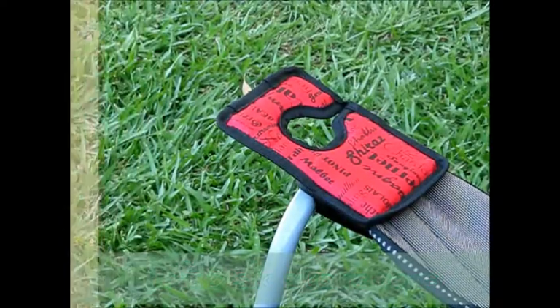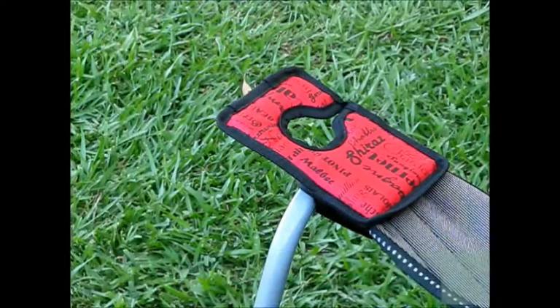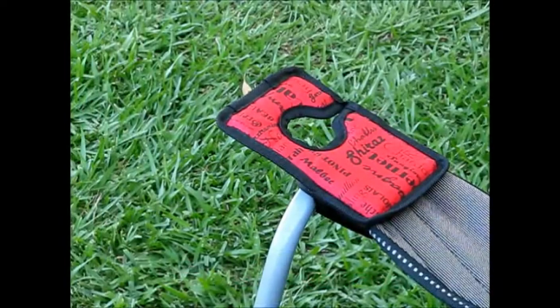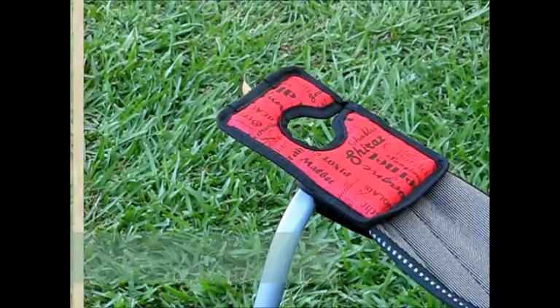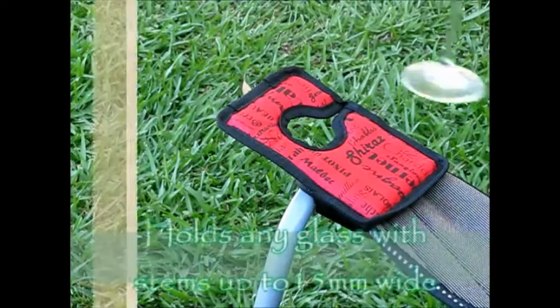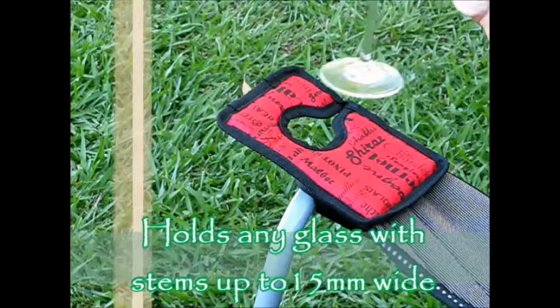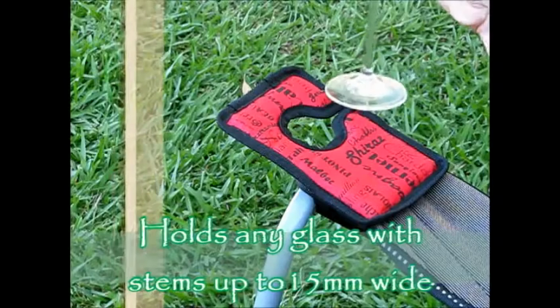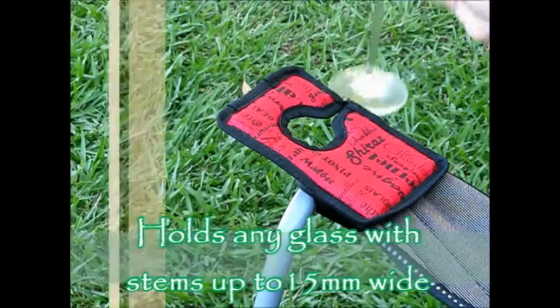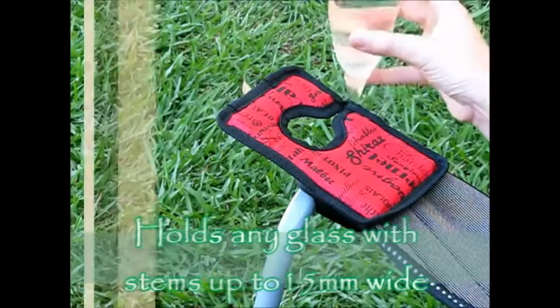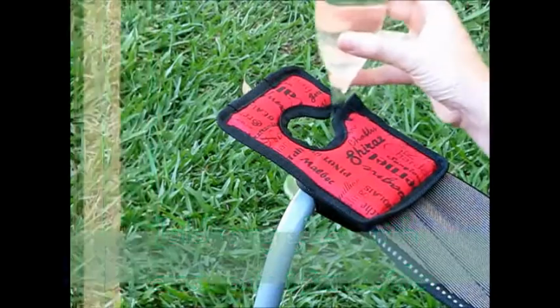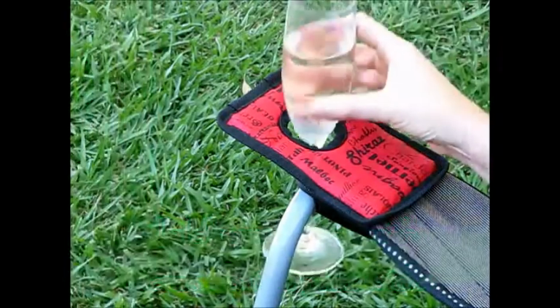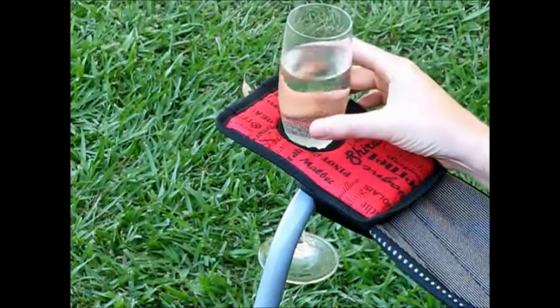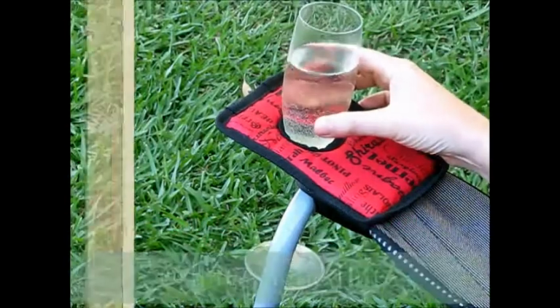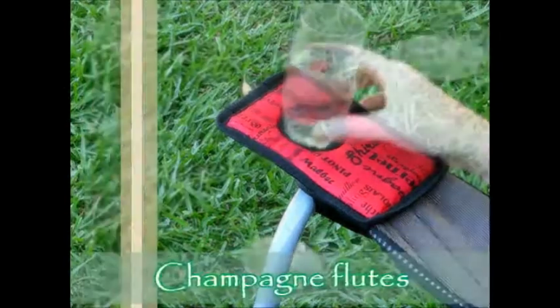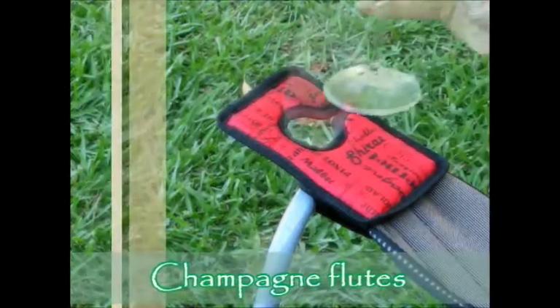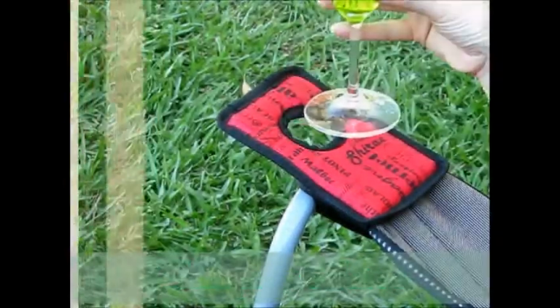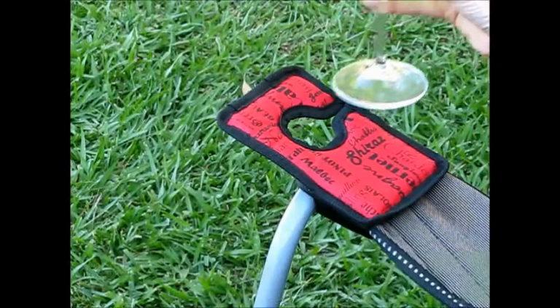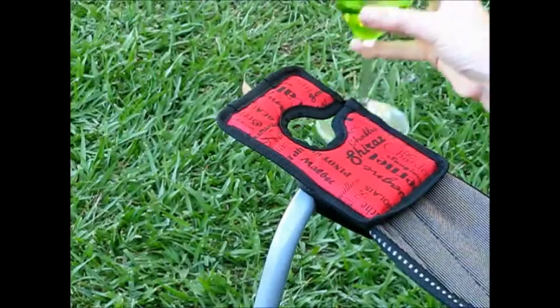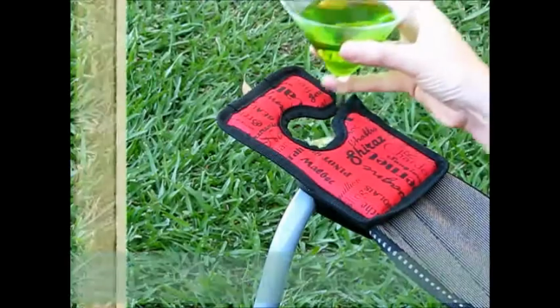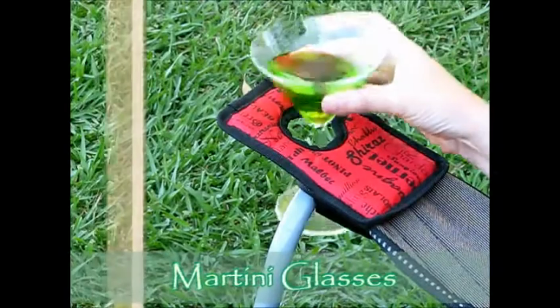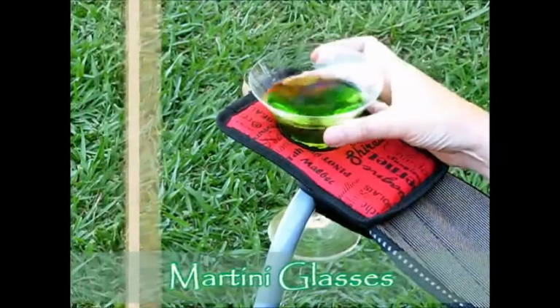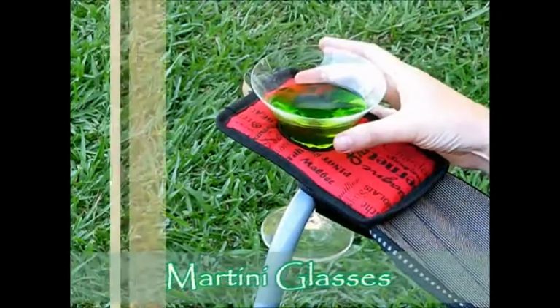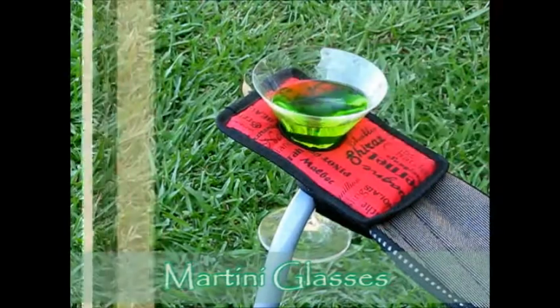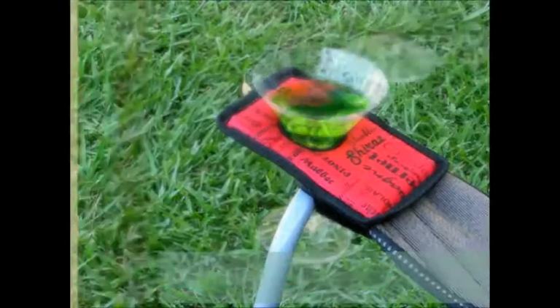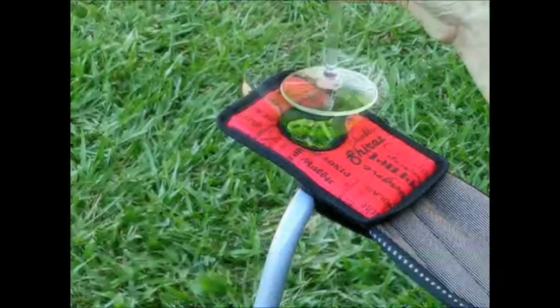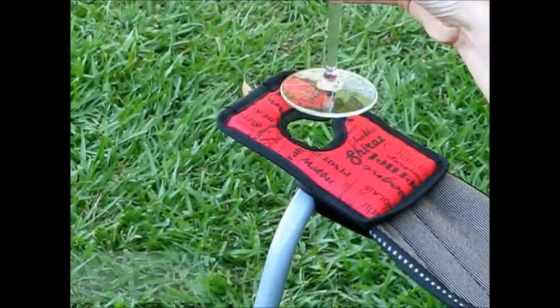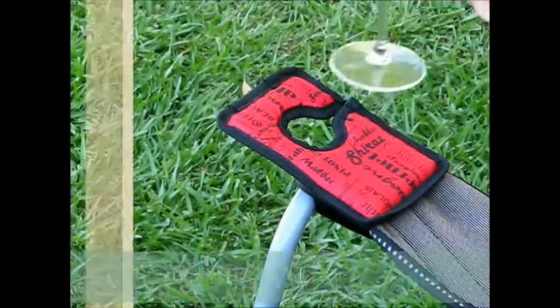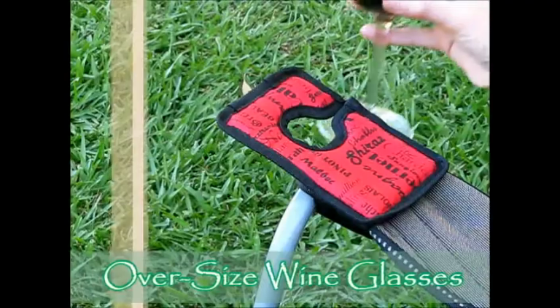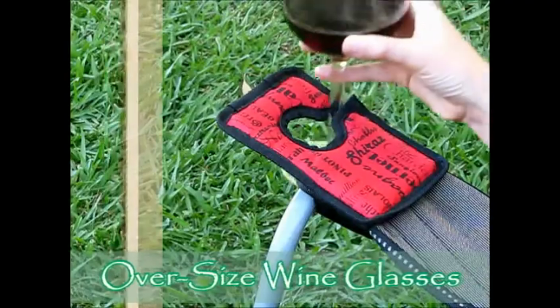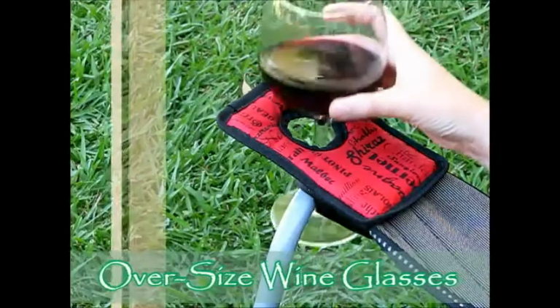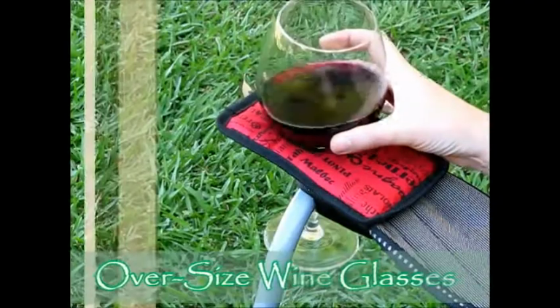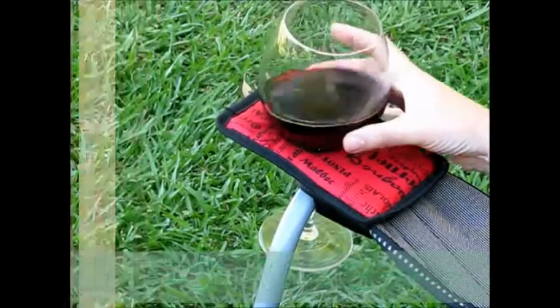WineRest will hold any stemmed glass with a stem up to 15mm in diameter. Champagne flutes, vineyard tasting glasses, martini glasses, plastic glasses or oversized wine glasses are no problem for the WineRest.